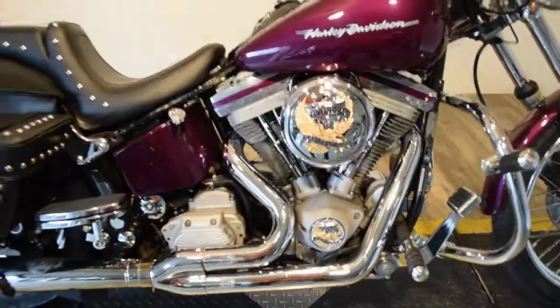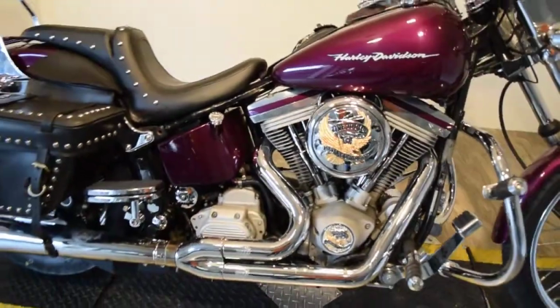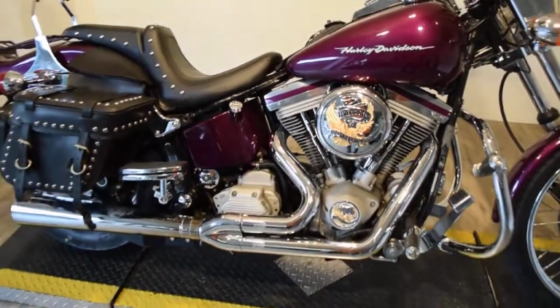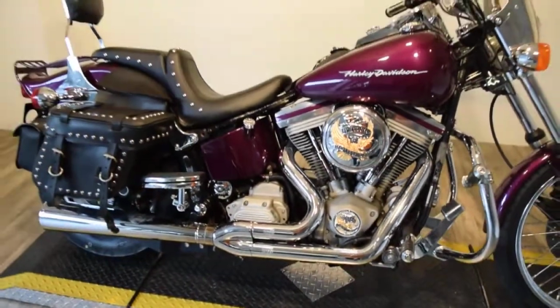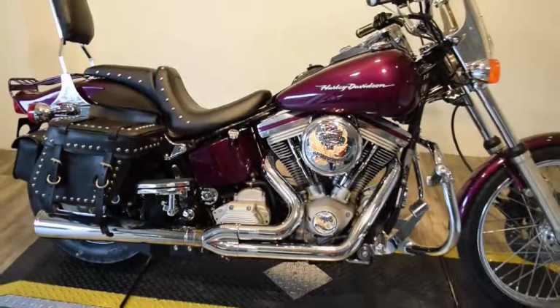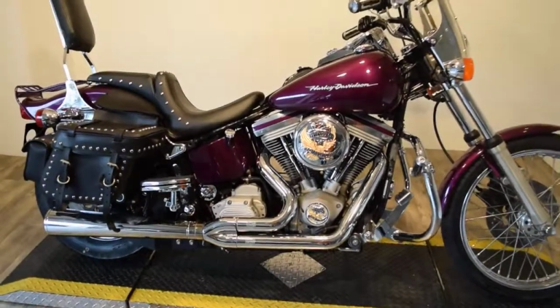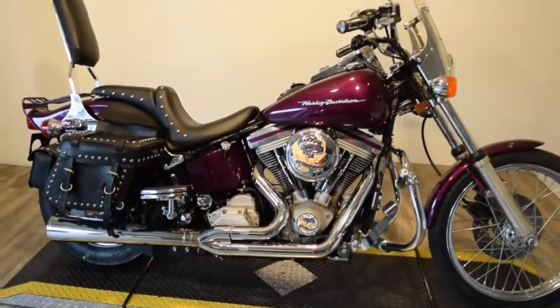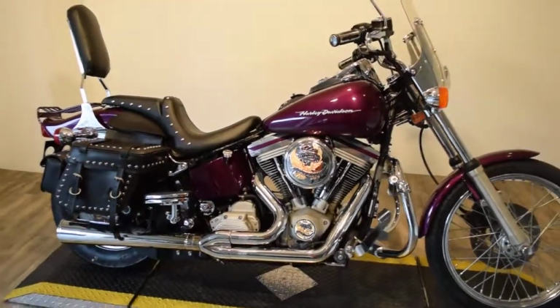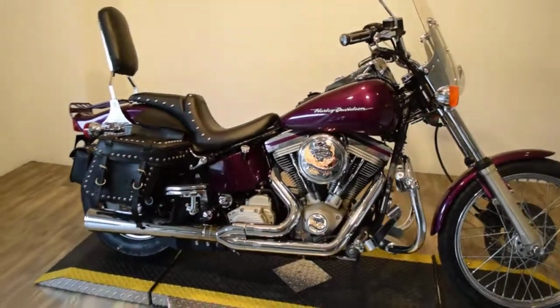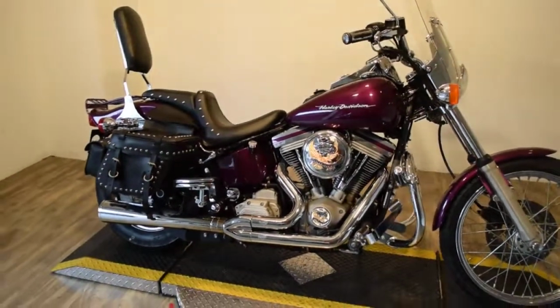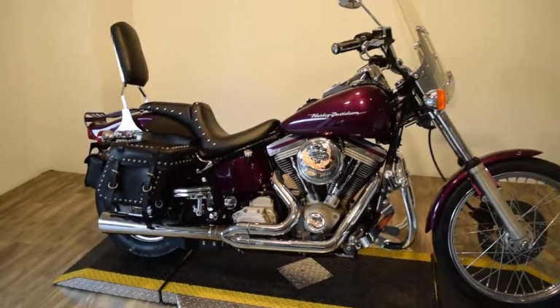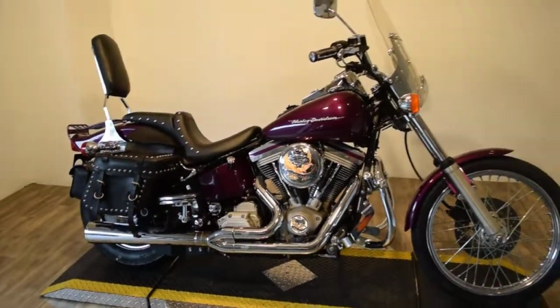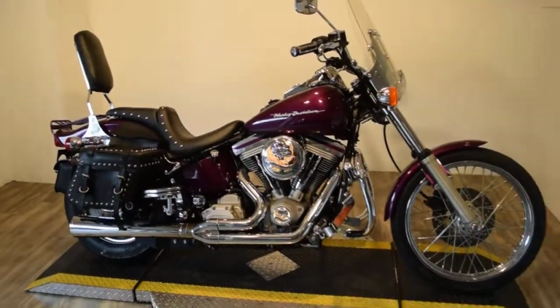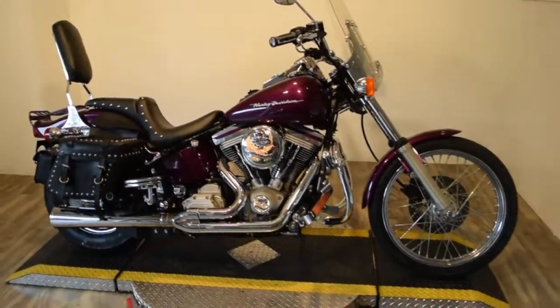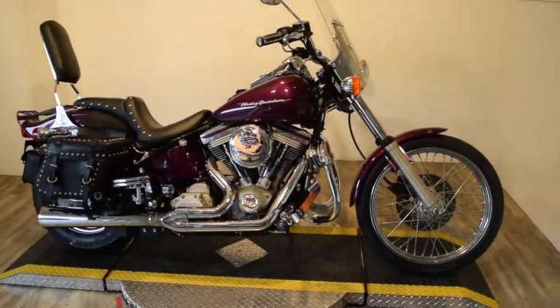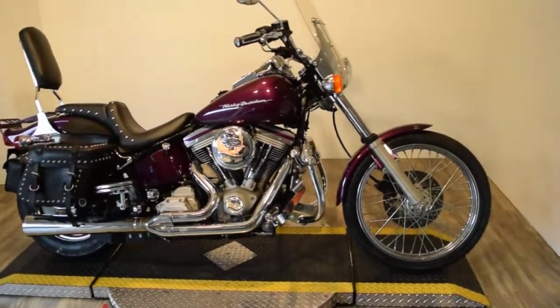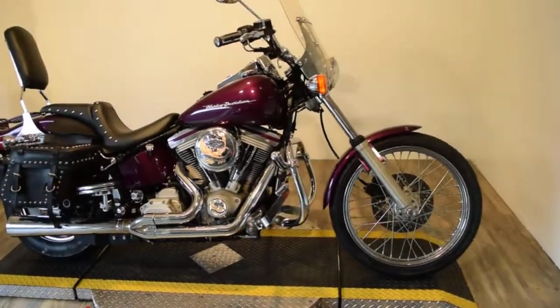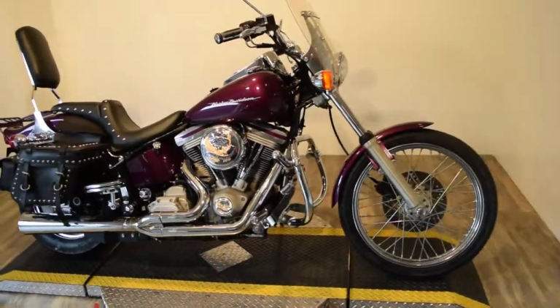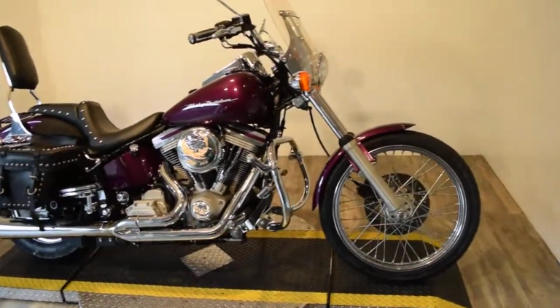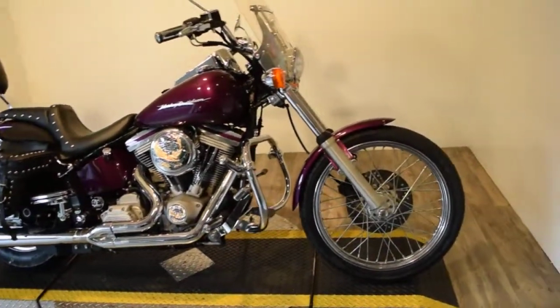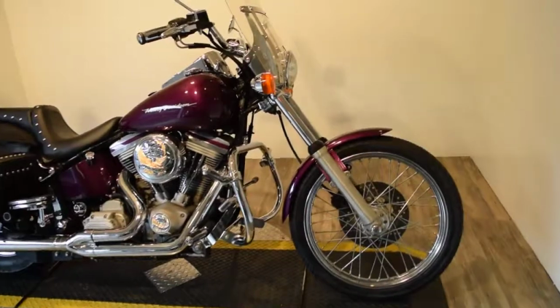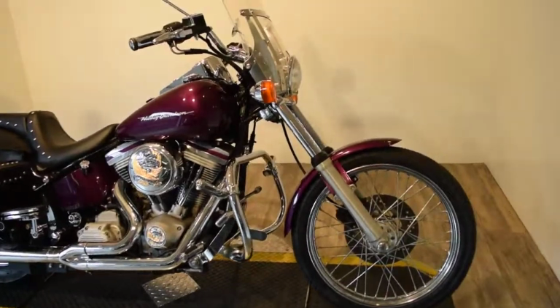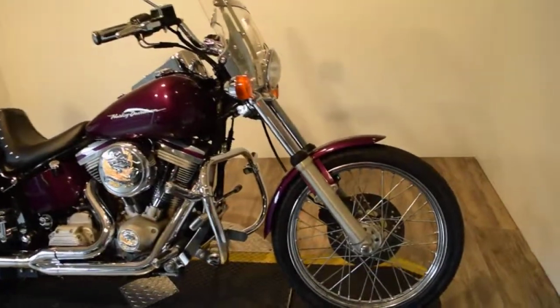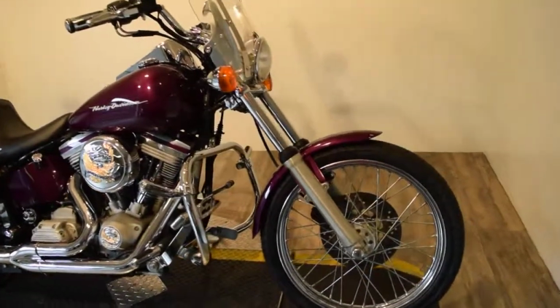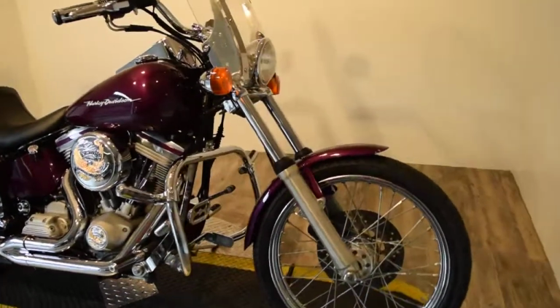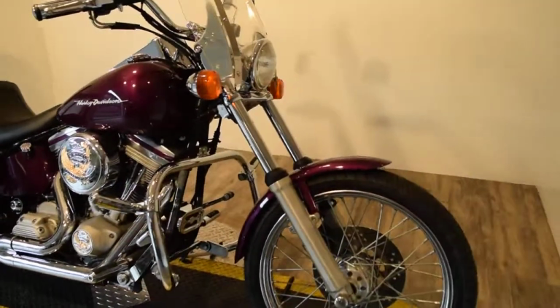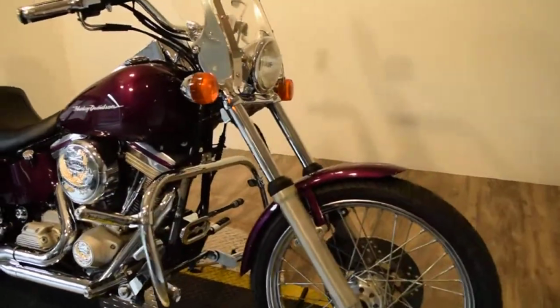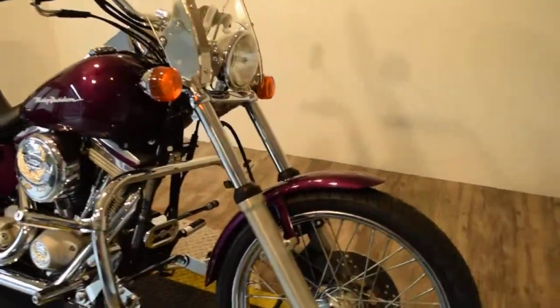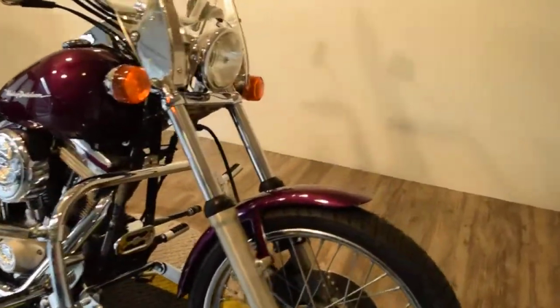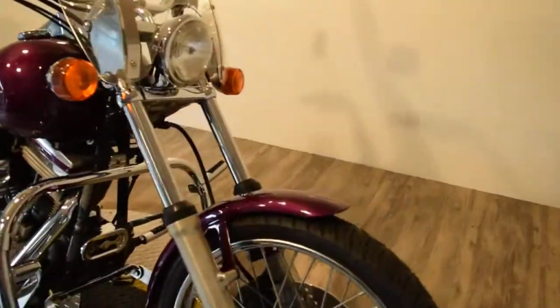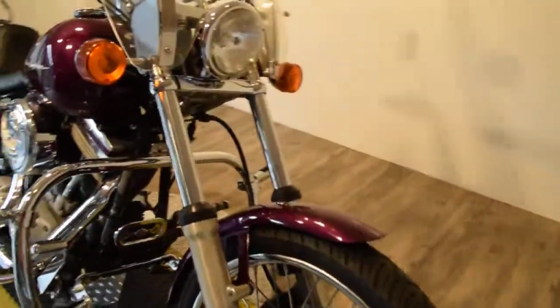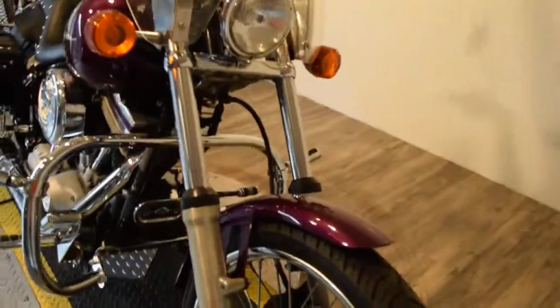You can see 25 more pictures of this bike, get pricing information, fill out a credit app, and see what your trade-in is worth, all at our website, MonsterPowerSport.com.